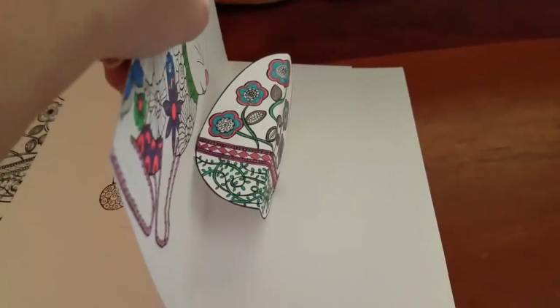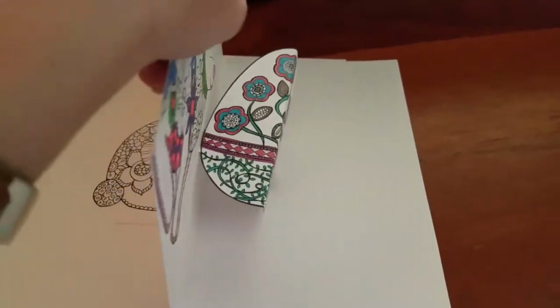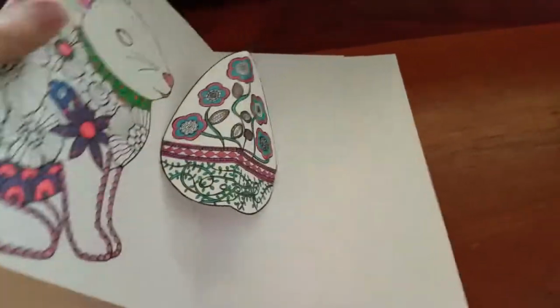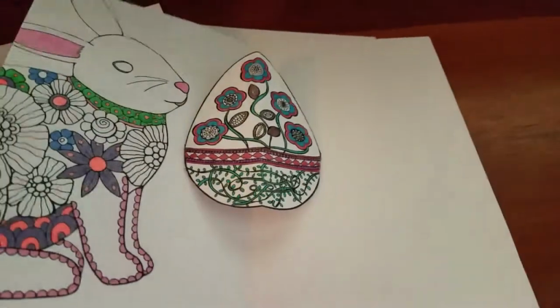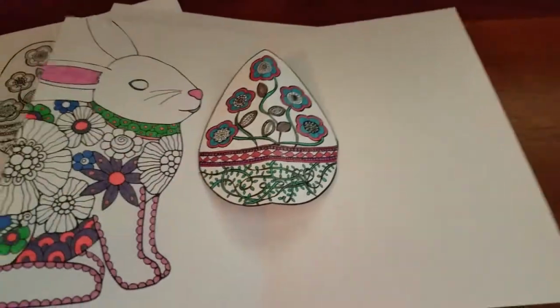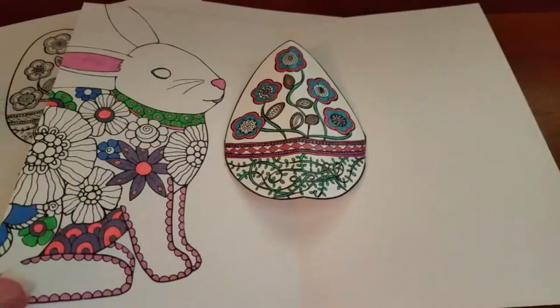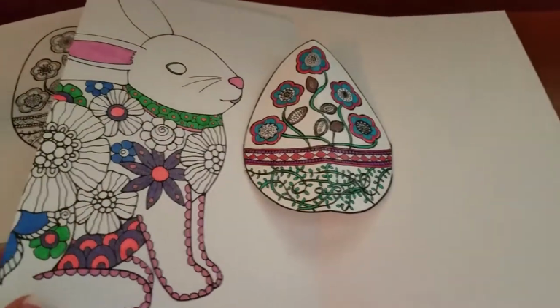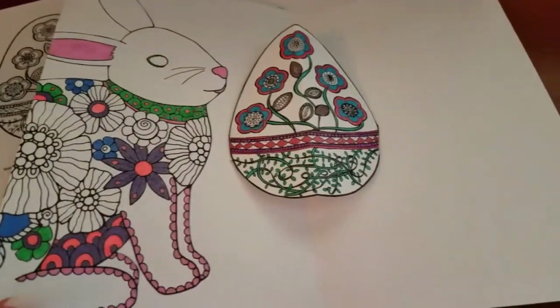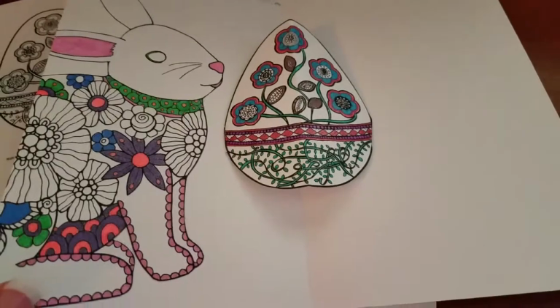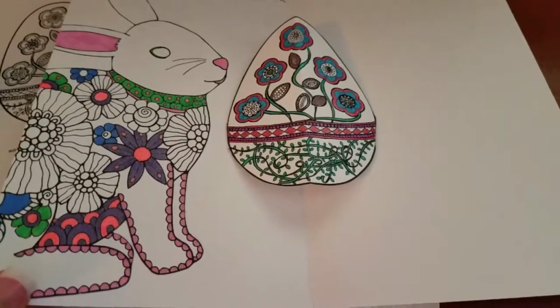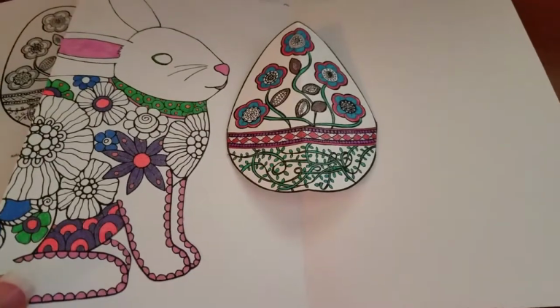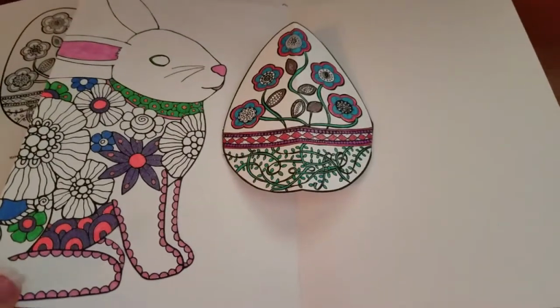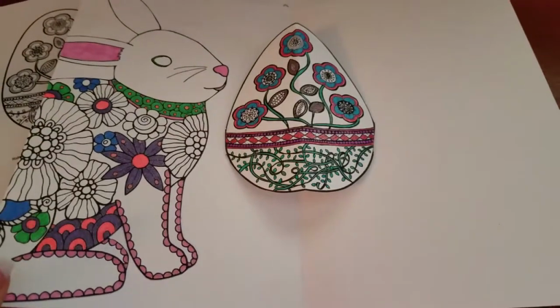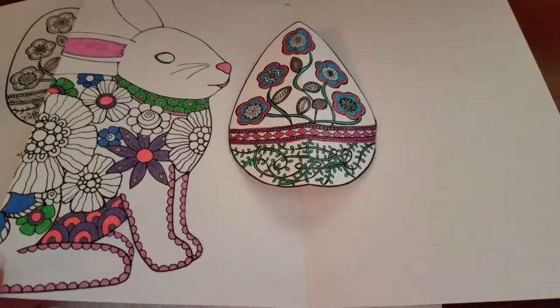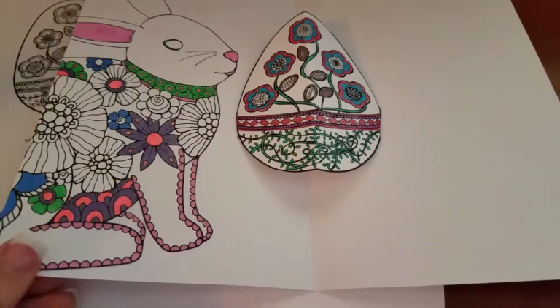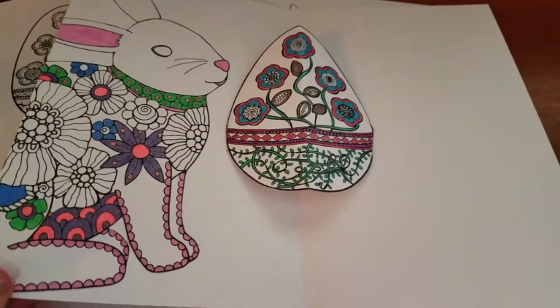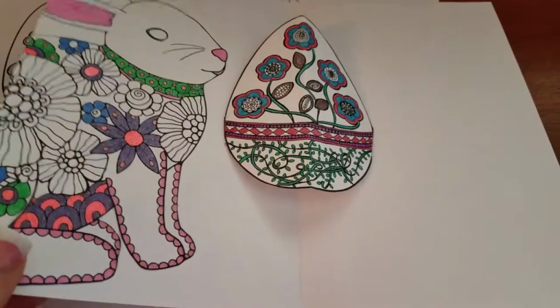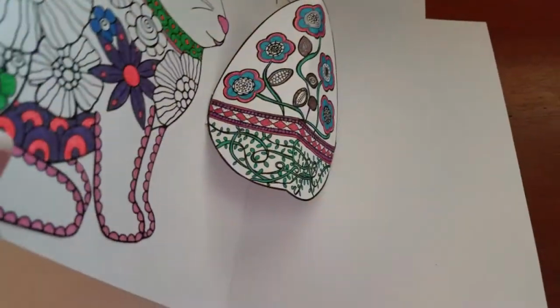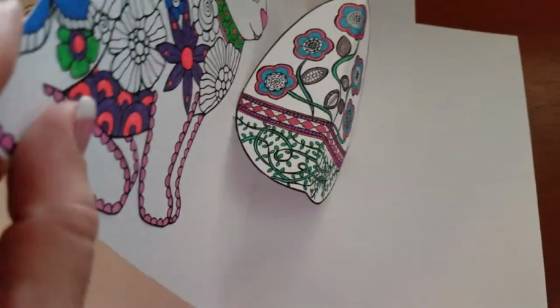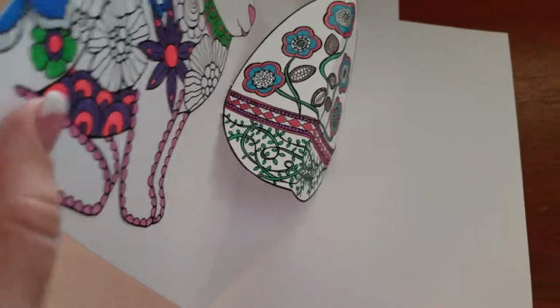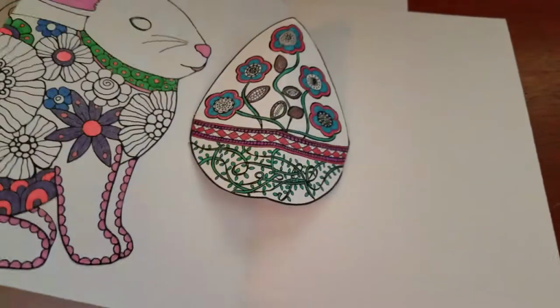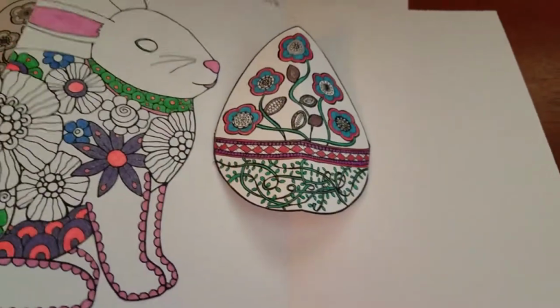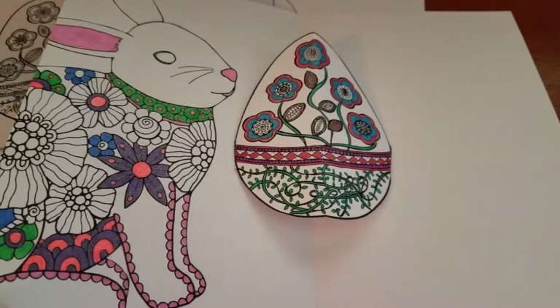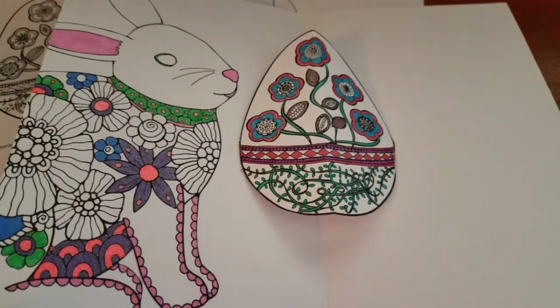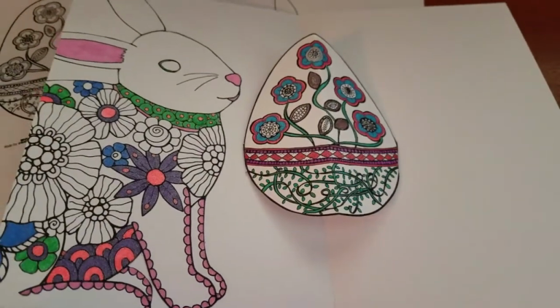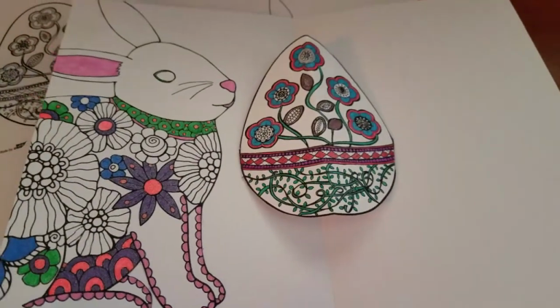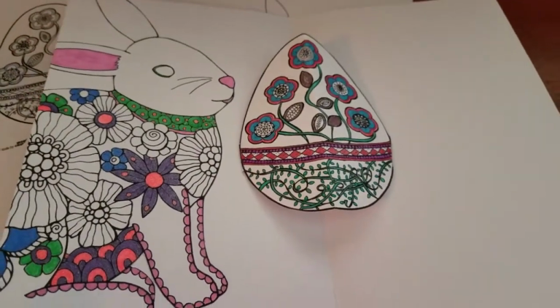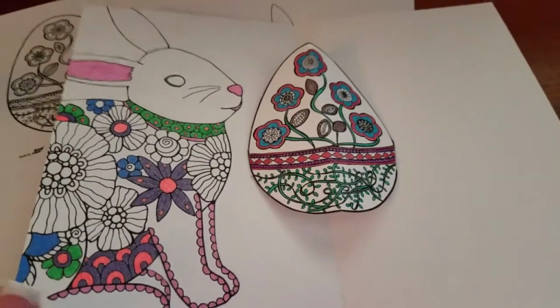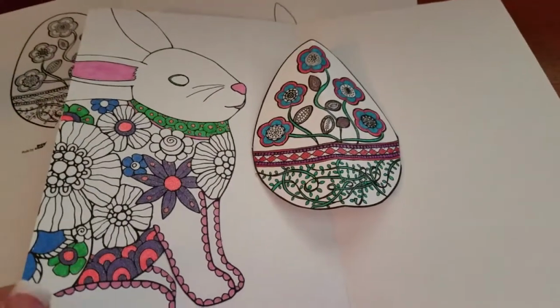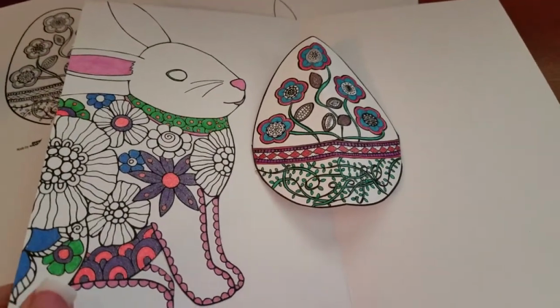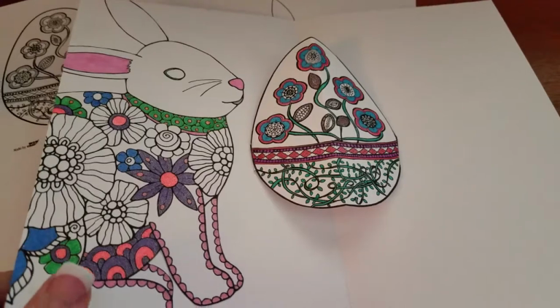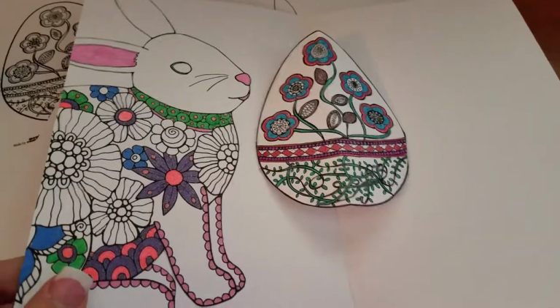It's very creative, and these are going to be for great nieces that are one and three years old. I thought that they would get a kick out of the pop-up egg and just having their great aunt color them something.